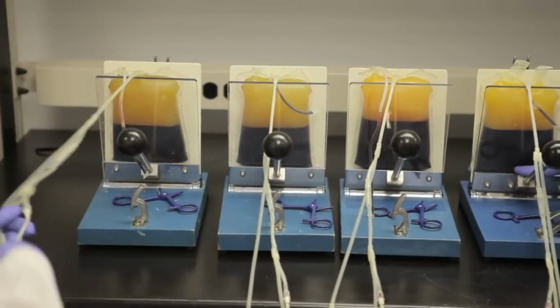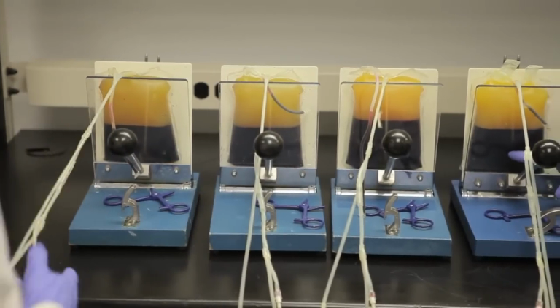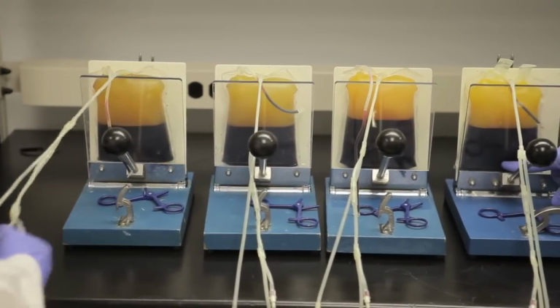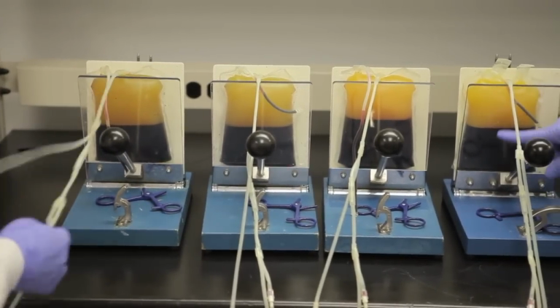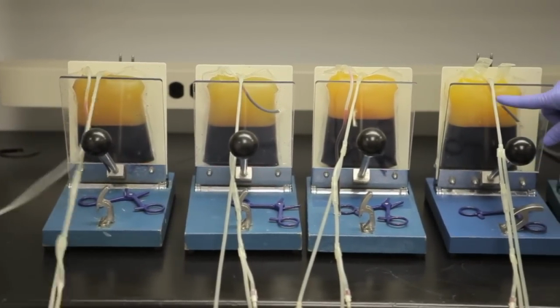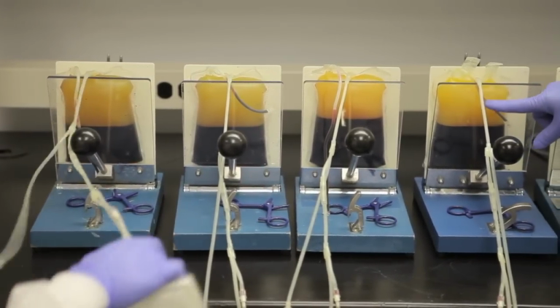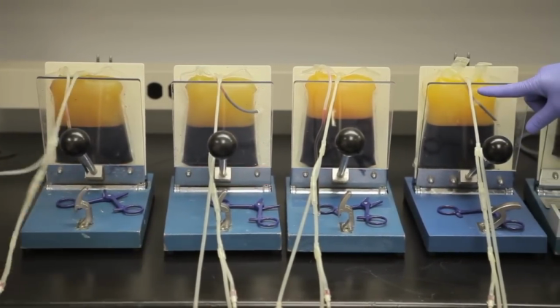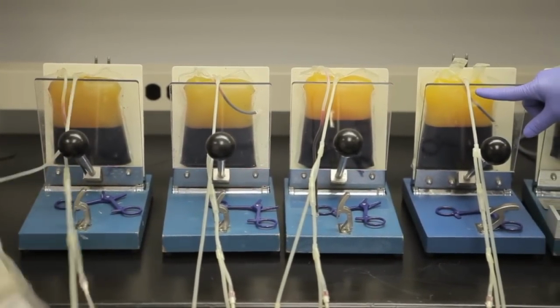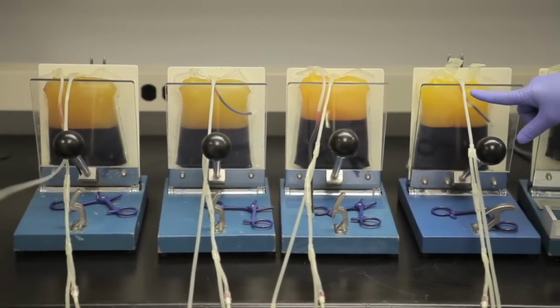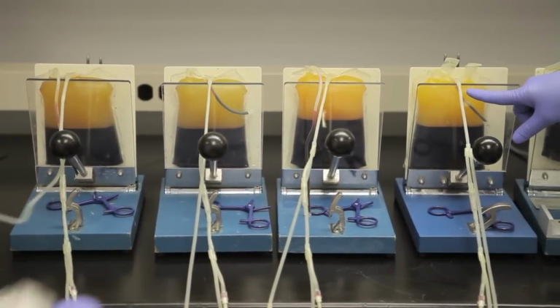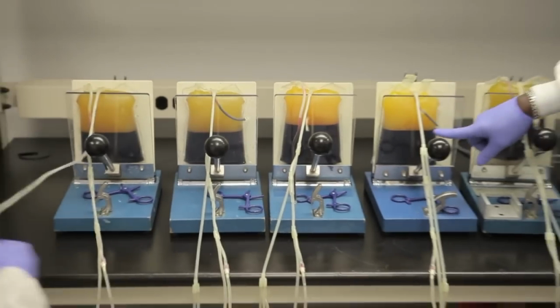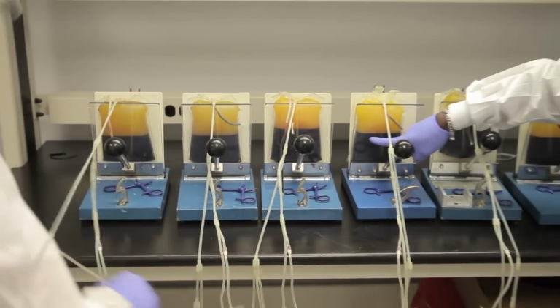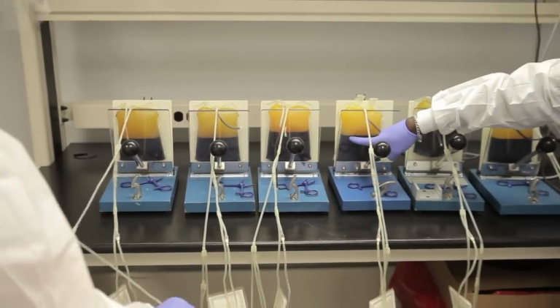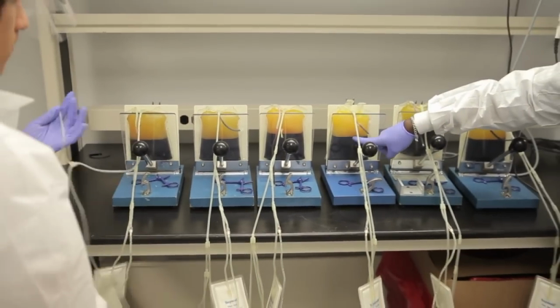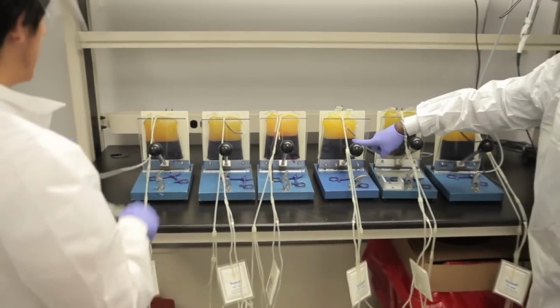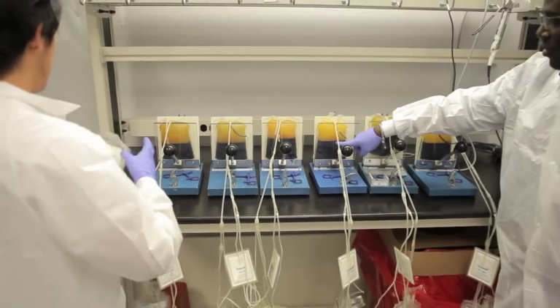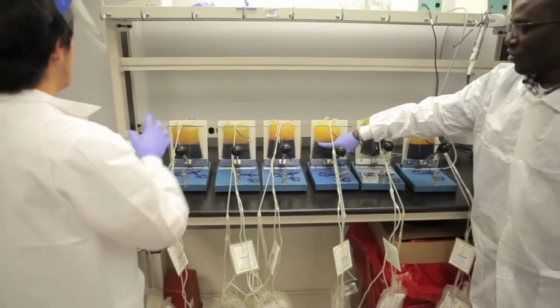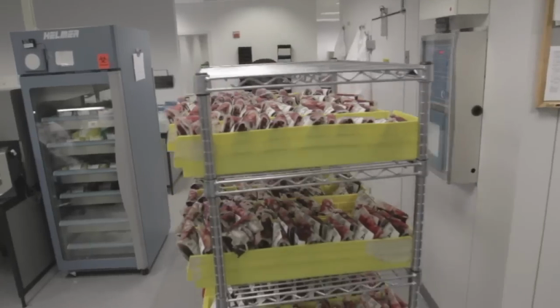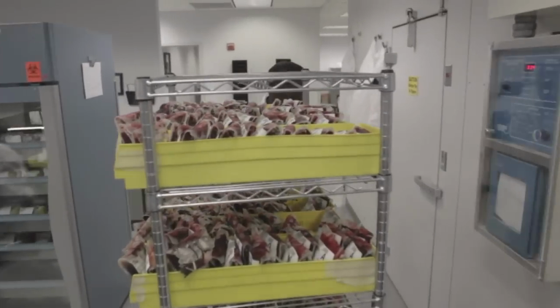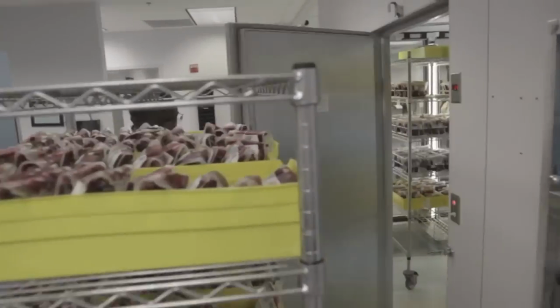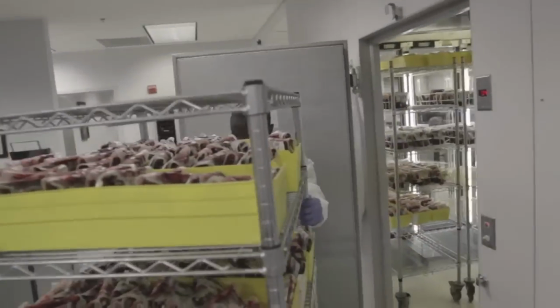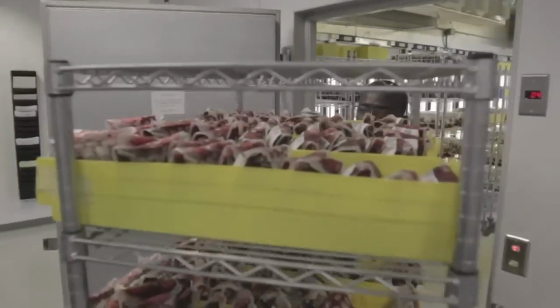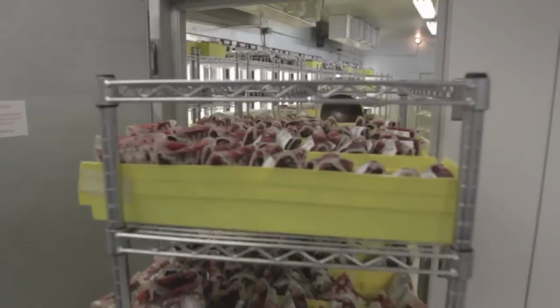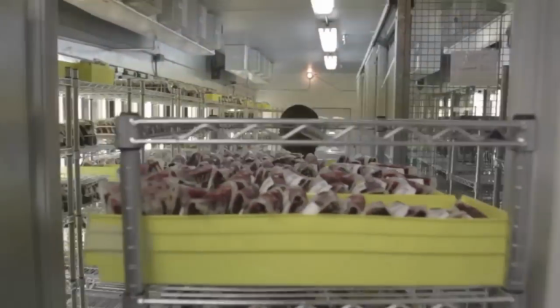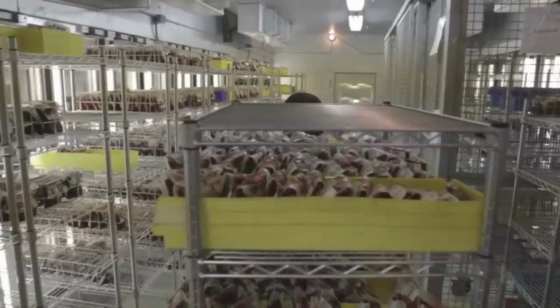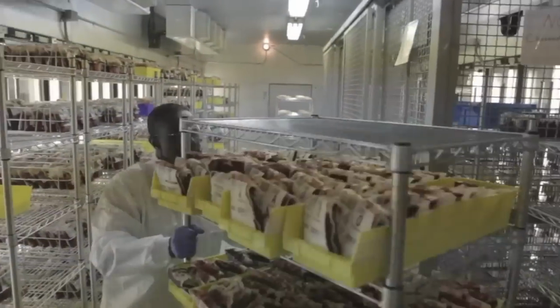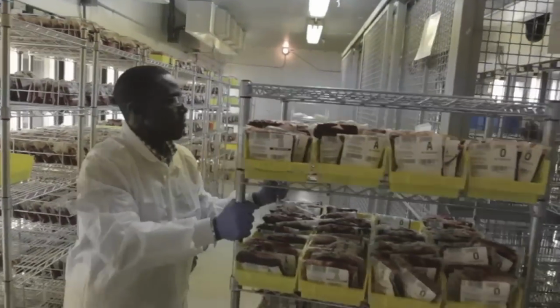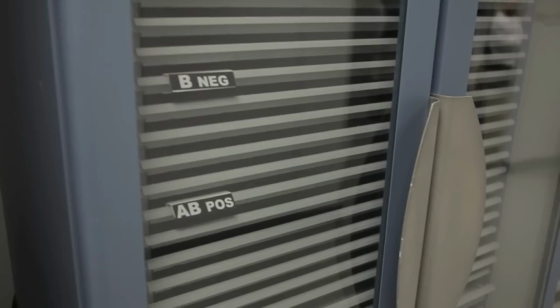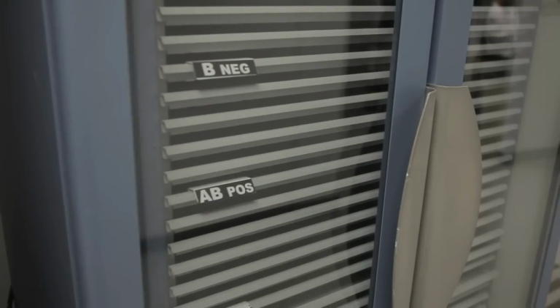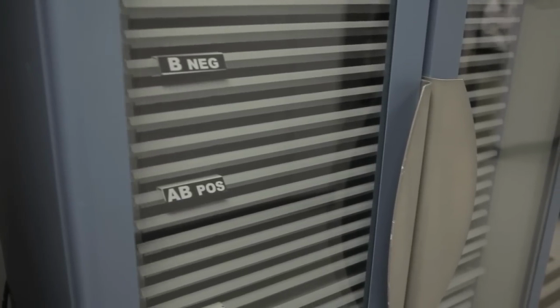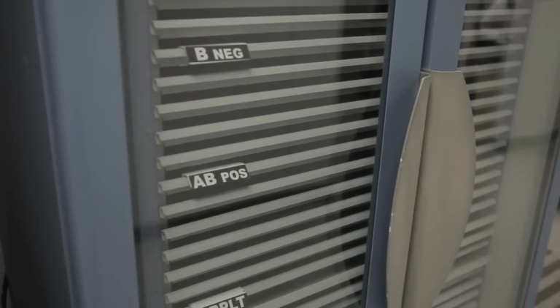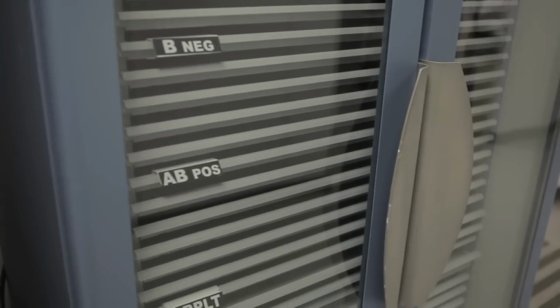At that point that we have red cell and plasma, we'll spin our plasma down a second time to pull that platelet out of the plasma. Then we'll leukoreduct our red cells, and get our products onto their storage environment: red cells in the refrigerator, platelets on the rotator, and plasma in the freezer.